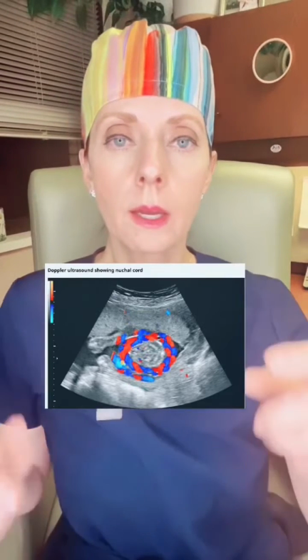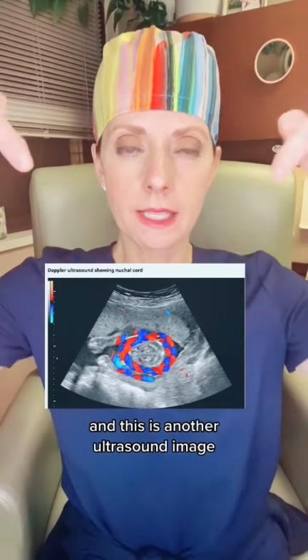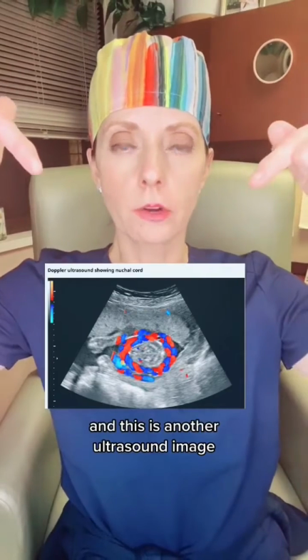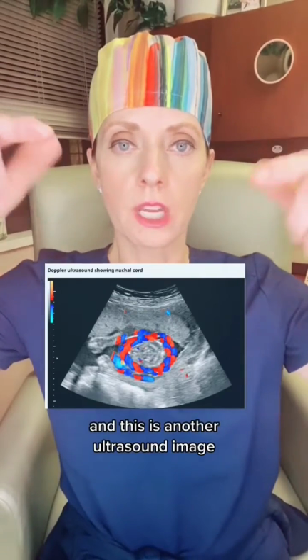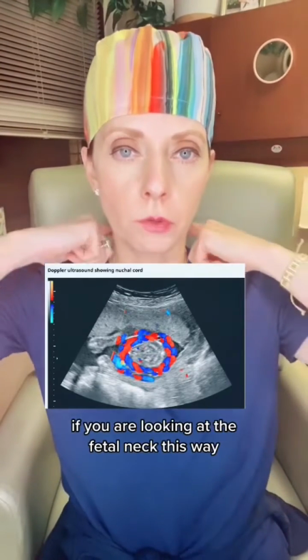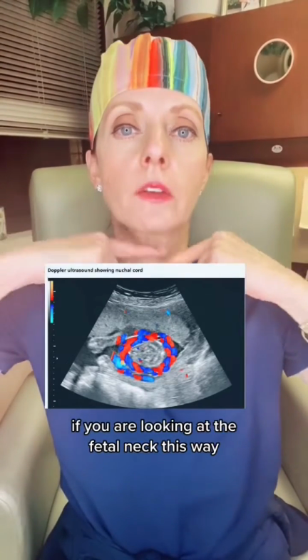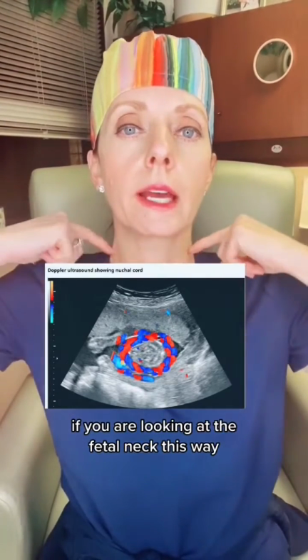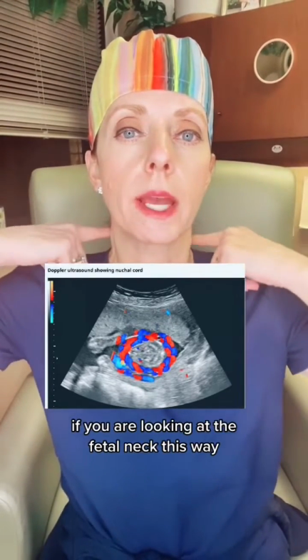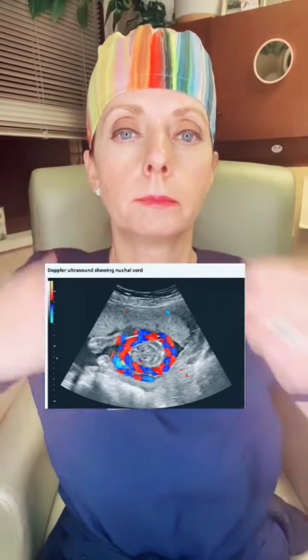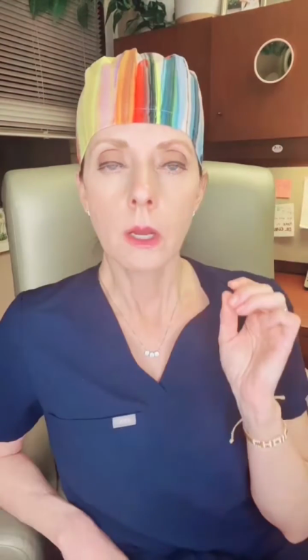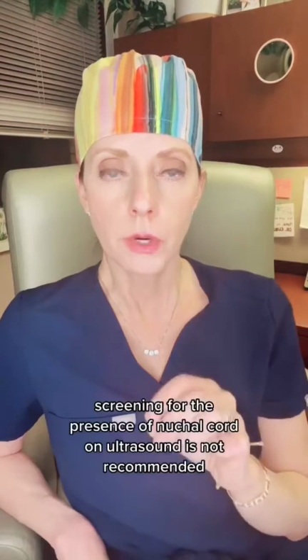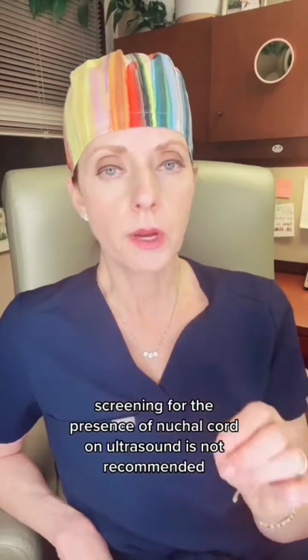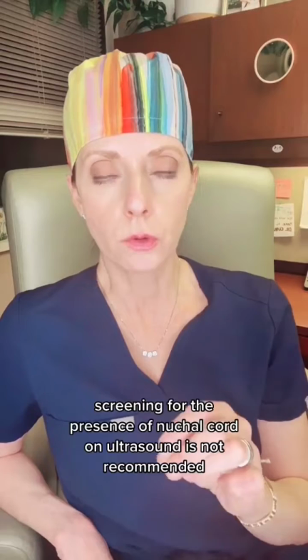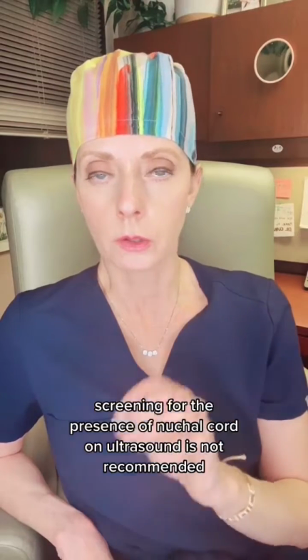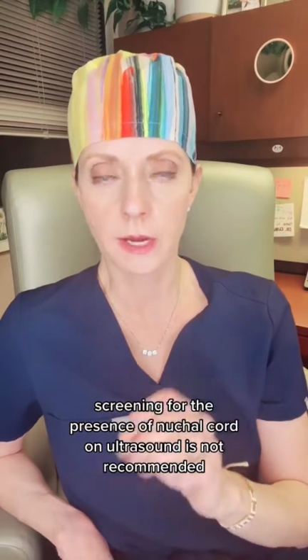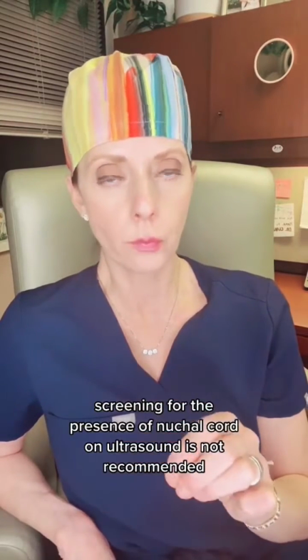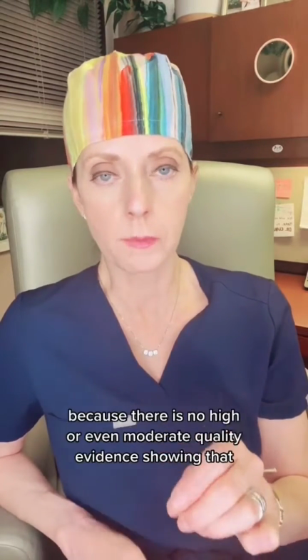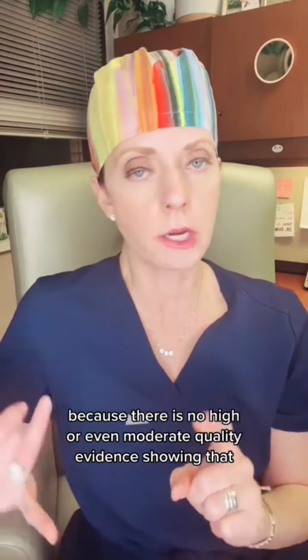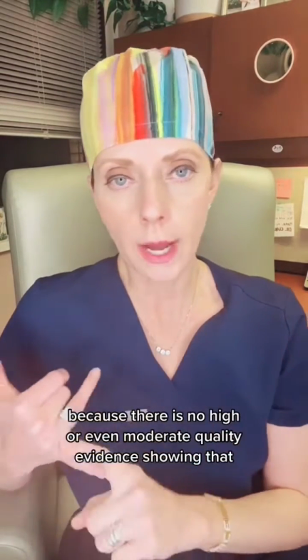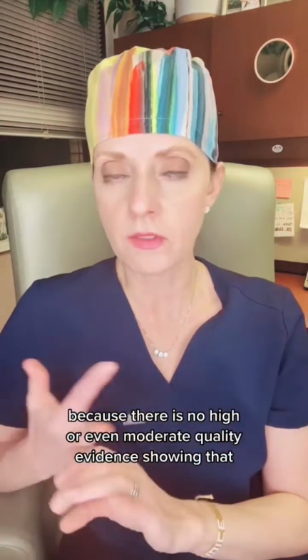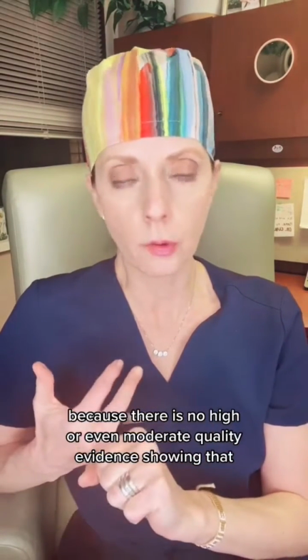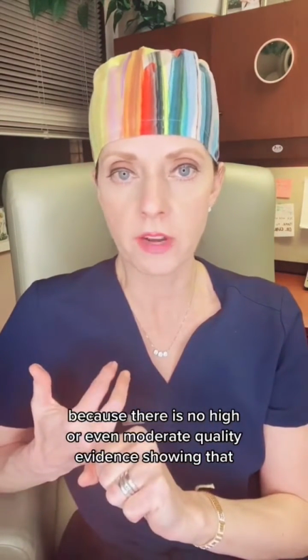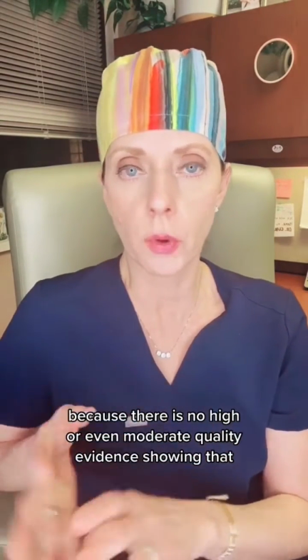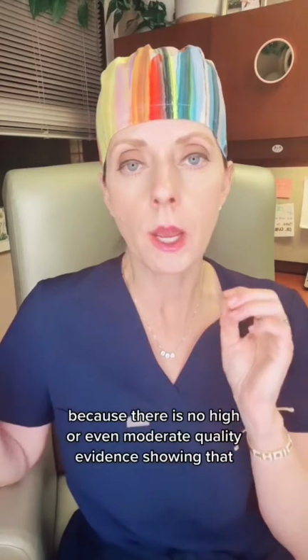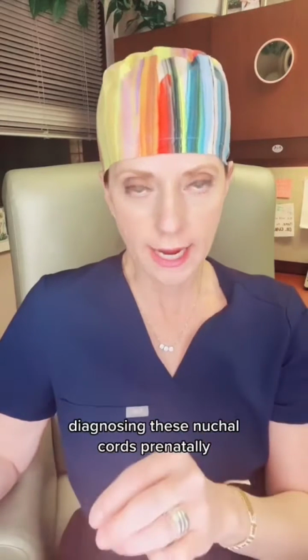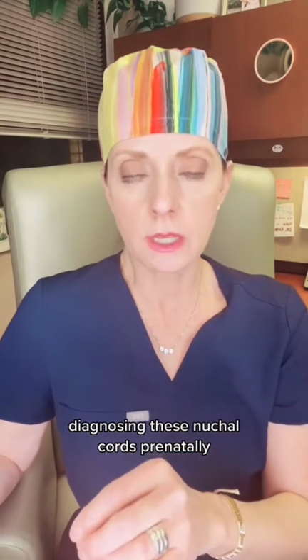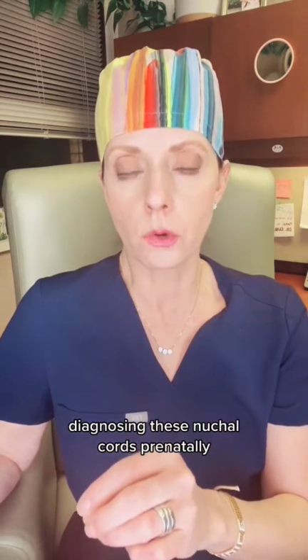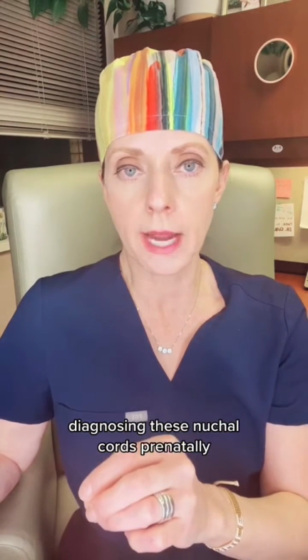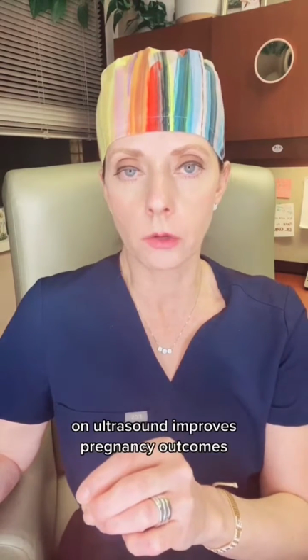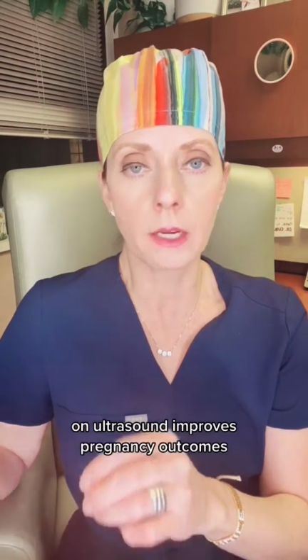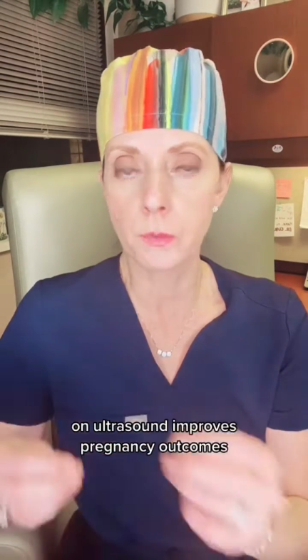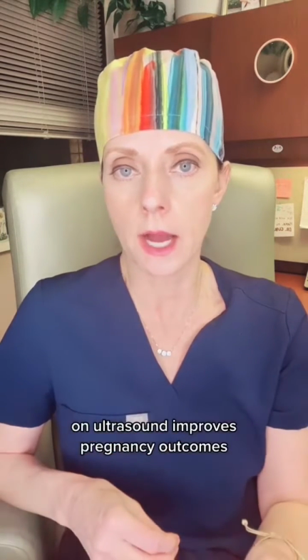This is another ultrasound image looking at the fetal neck. Screening for the presence of nuchal cord on ultrasound is not recommended because there is no high or even moderate quality evidence showing that diagnosing these nuchal cords prenatally on ultrasound improves pregnancy outcomes.